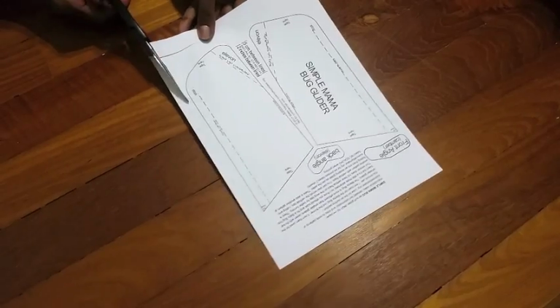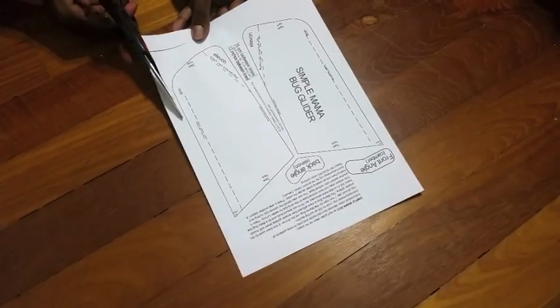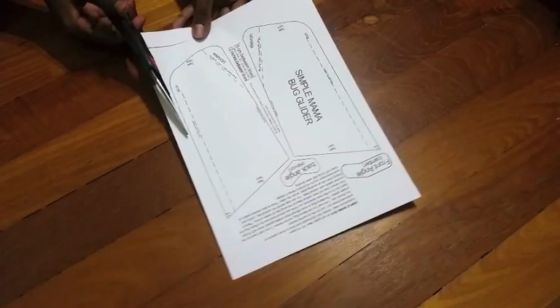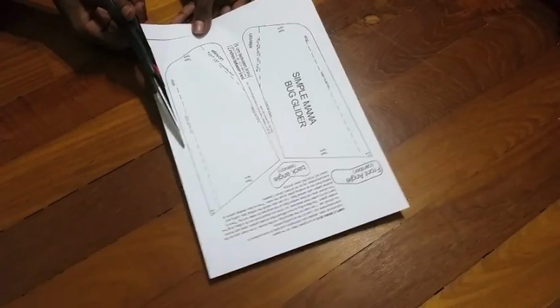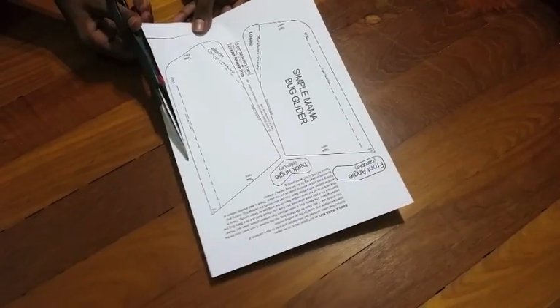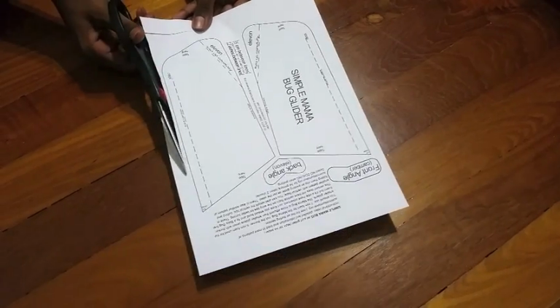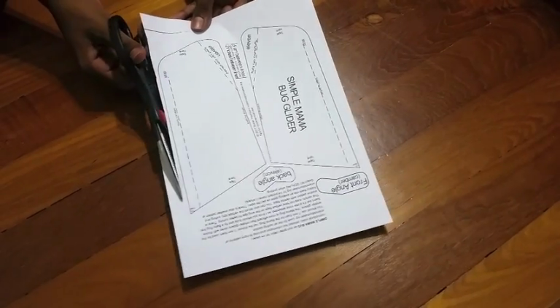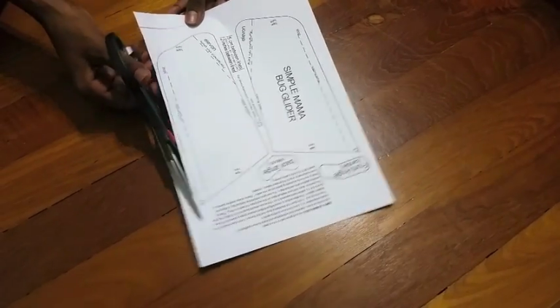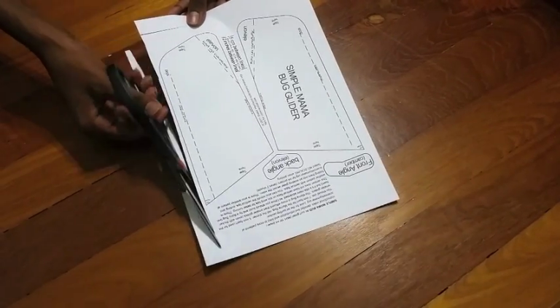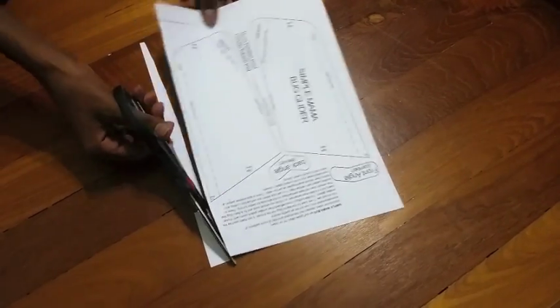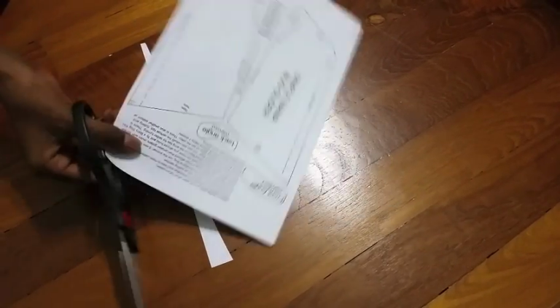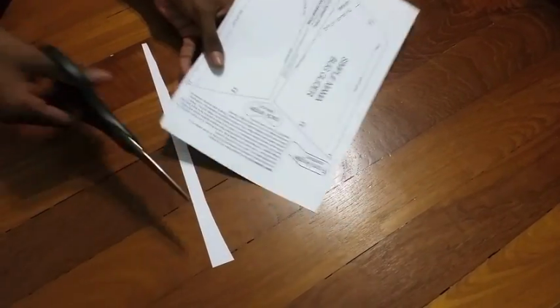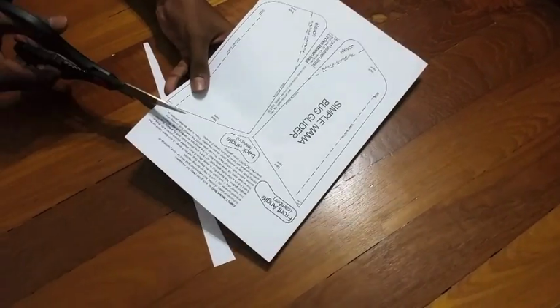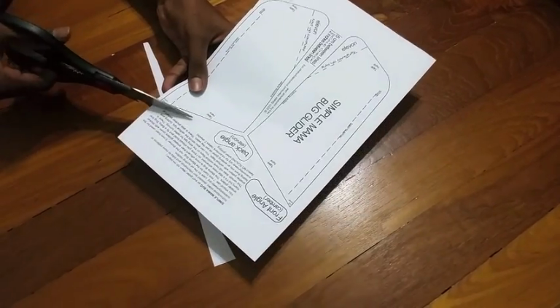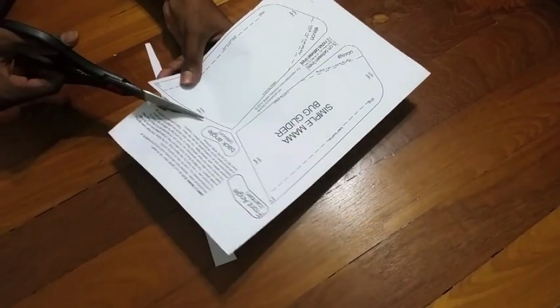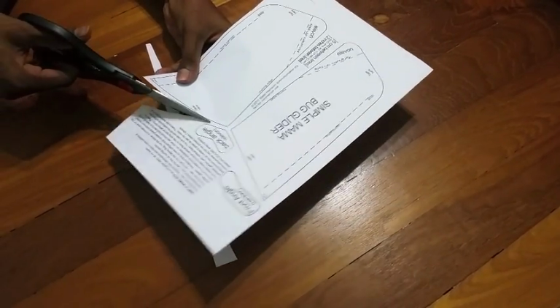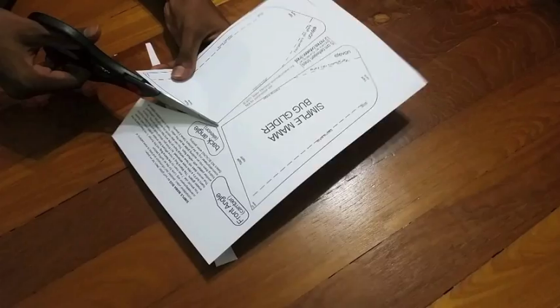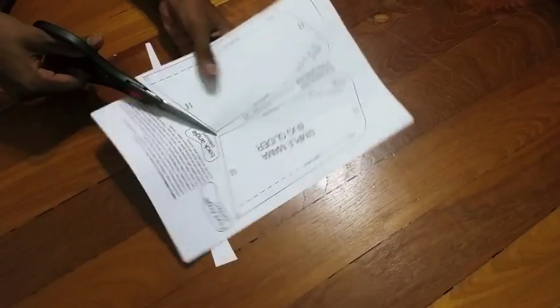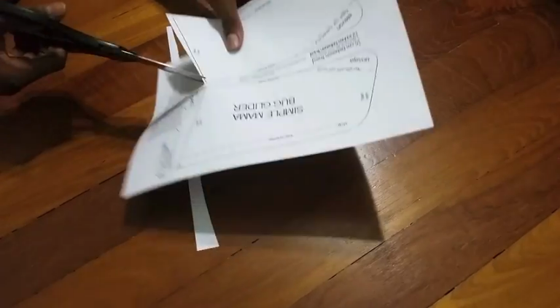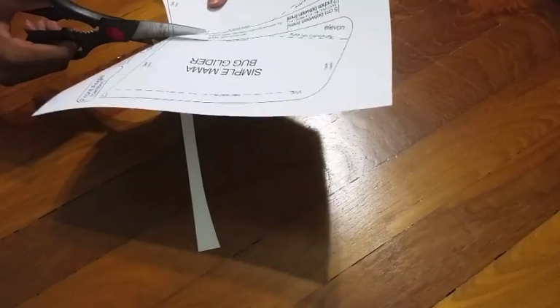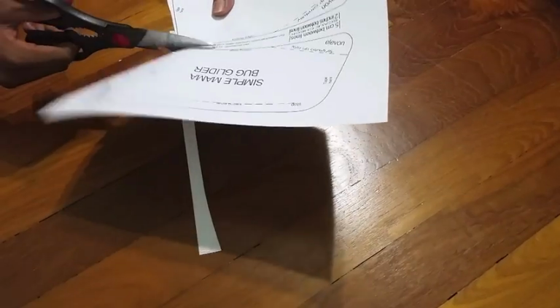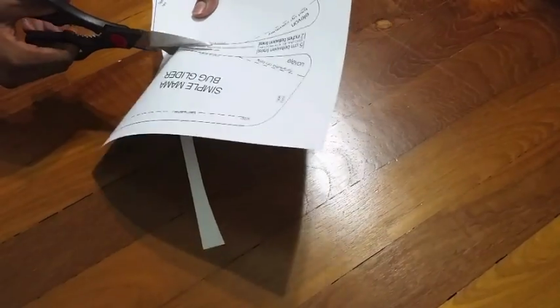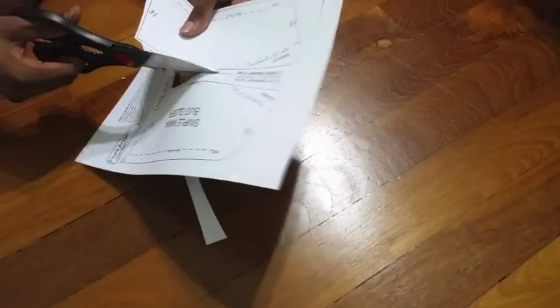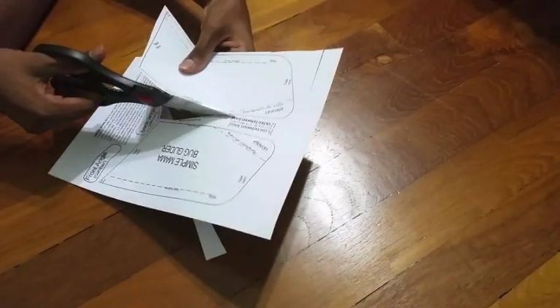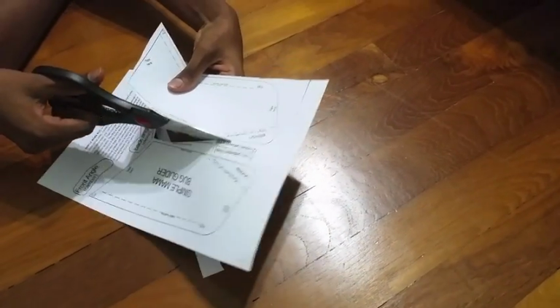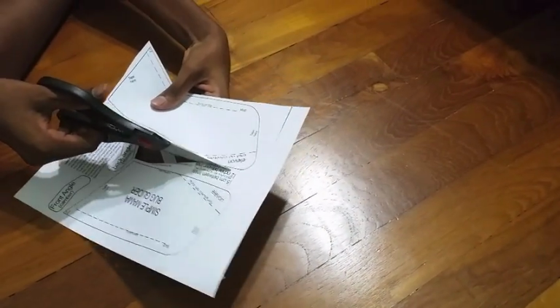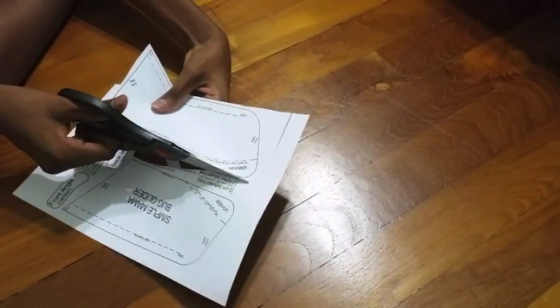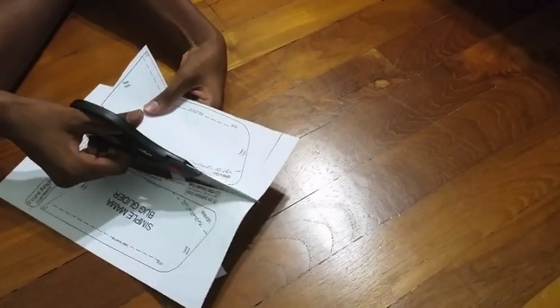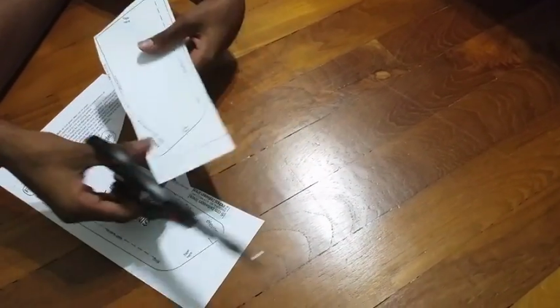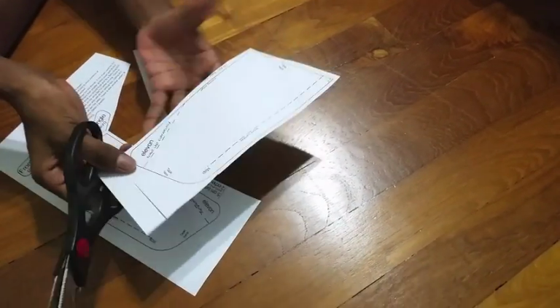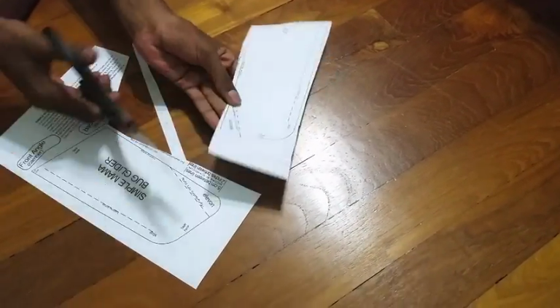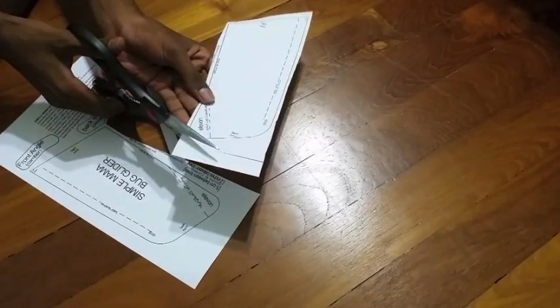And for the Mama Bug glider, you will also need to roughly cut around each wing, being careful not to cut too close to the edge. Unfortunately for this template, you will only be able to make one glider instead of two.